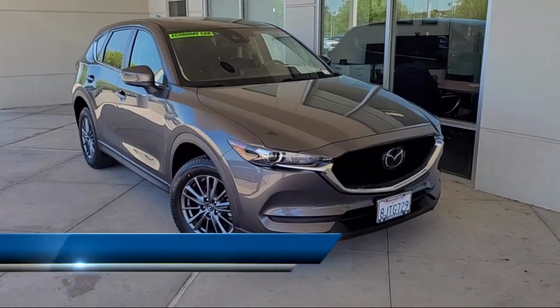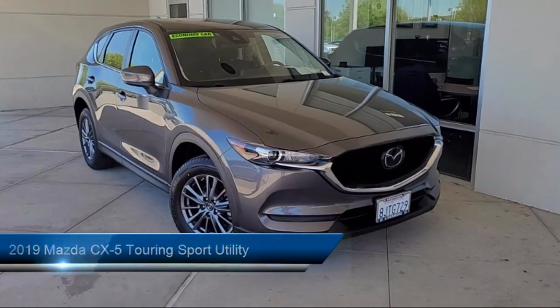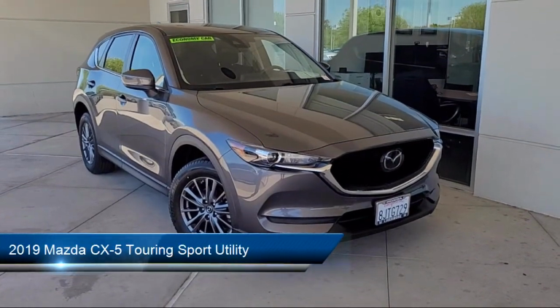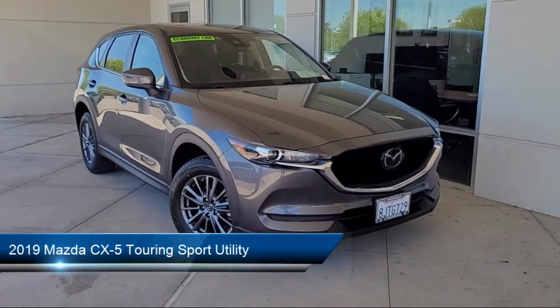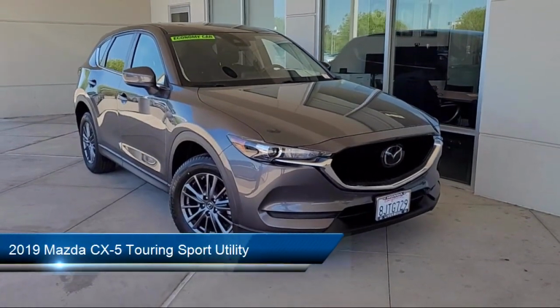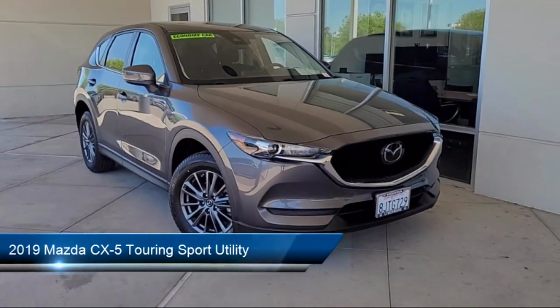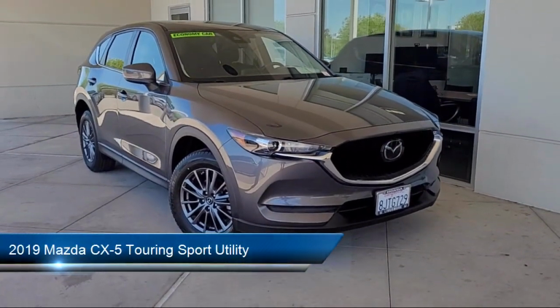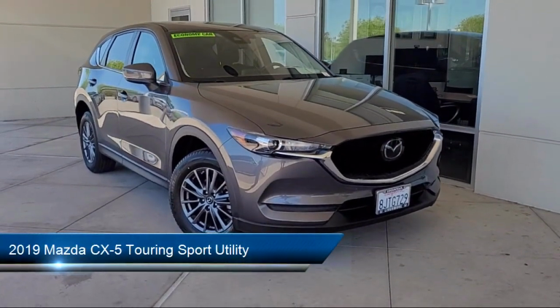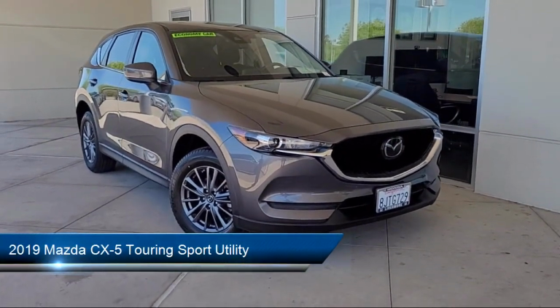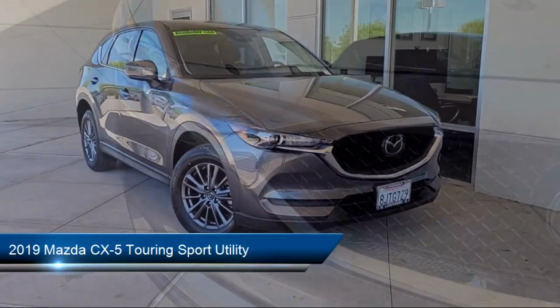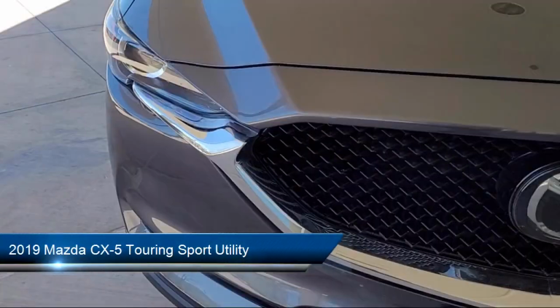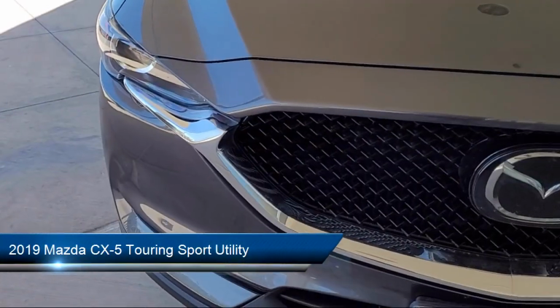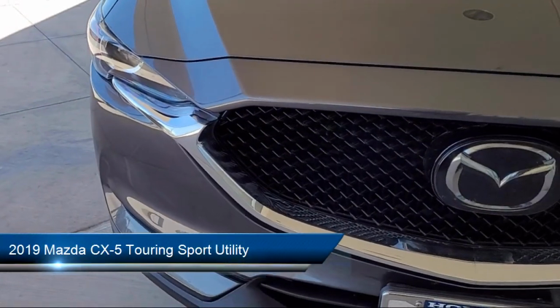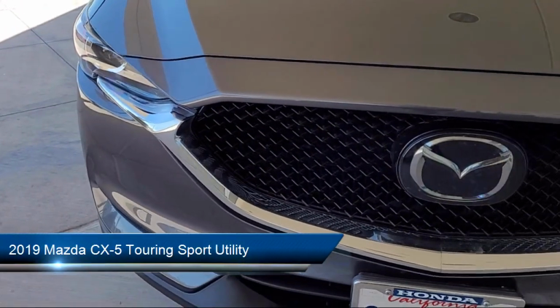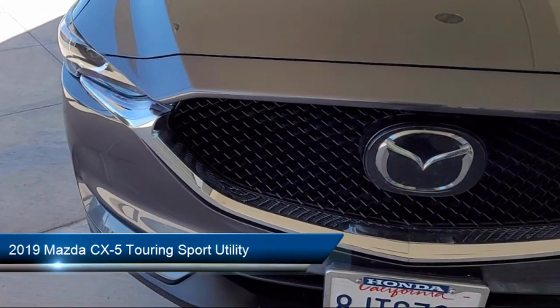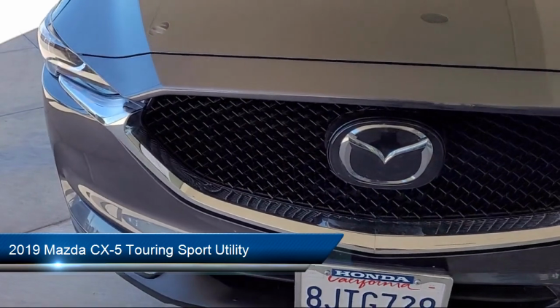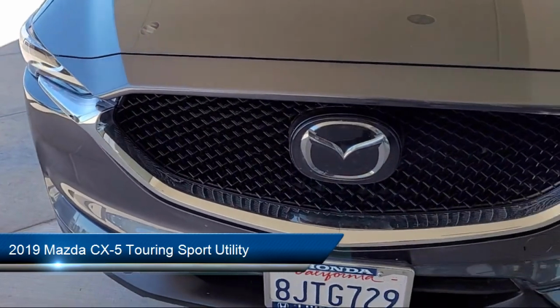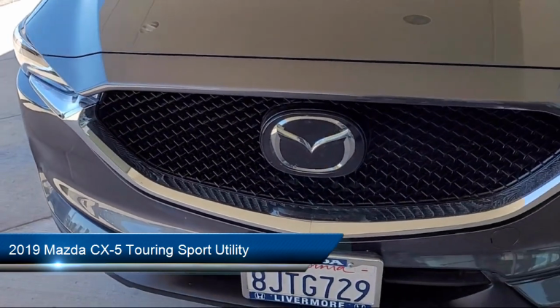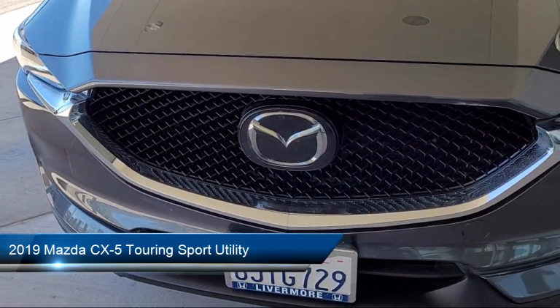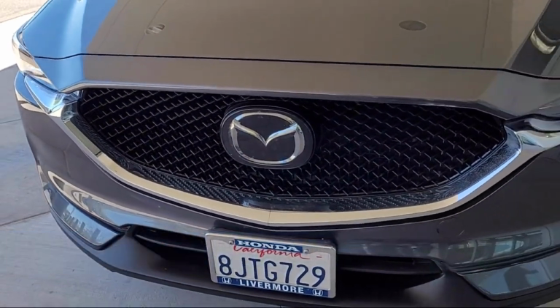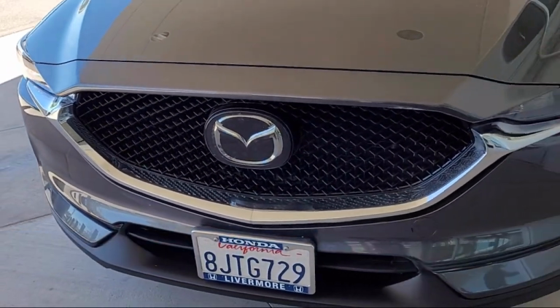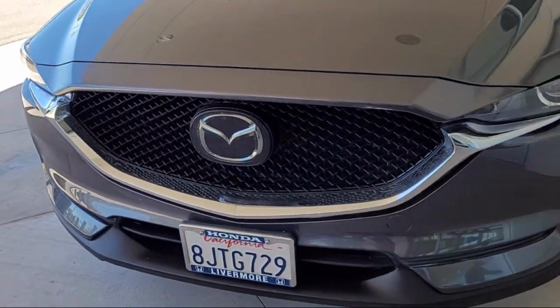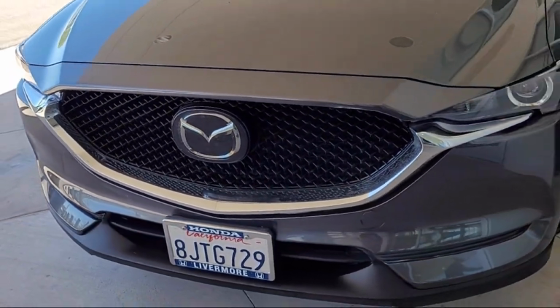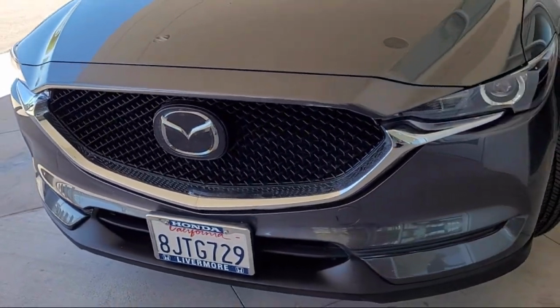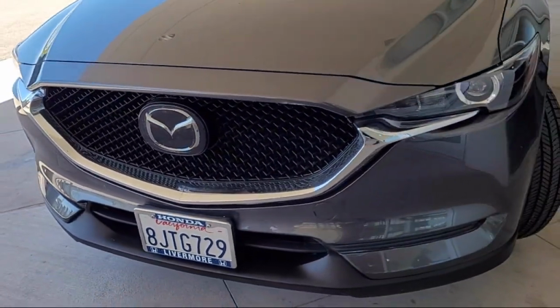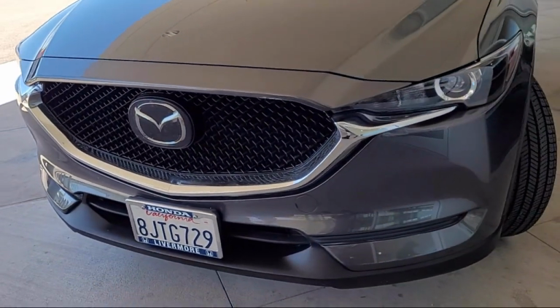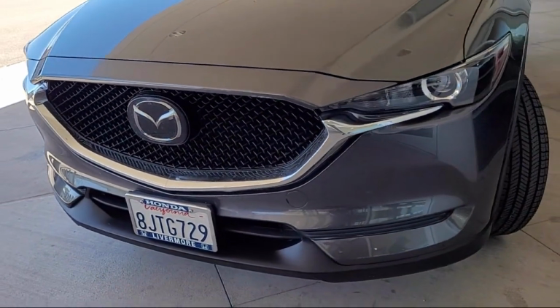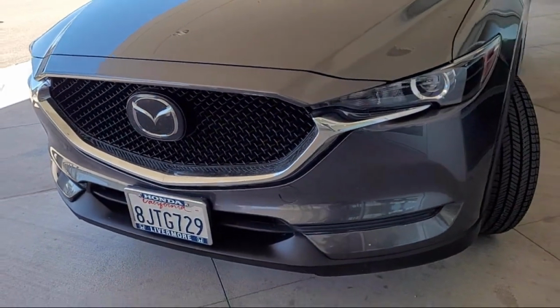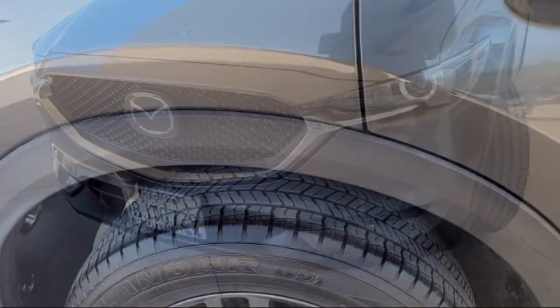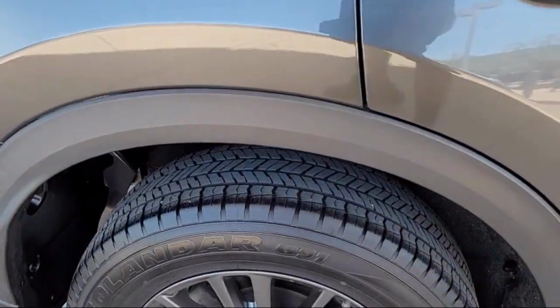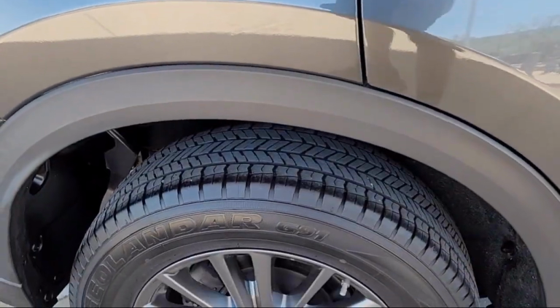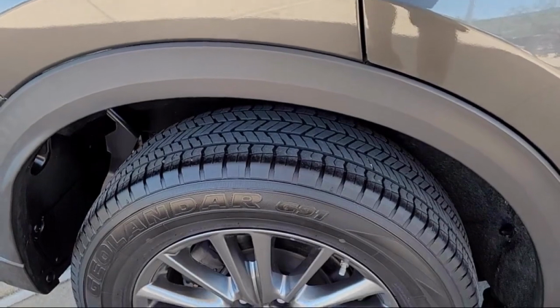It comes equipped with rear view camera, keyless entry, rain sensitive windshield wipers, leatherette, auto high beam headlamp control, and heated front seats.